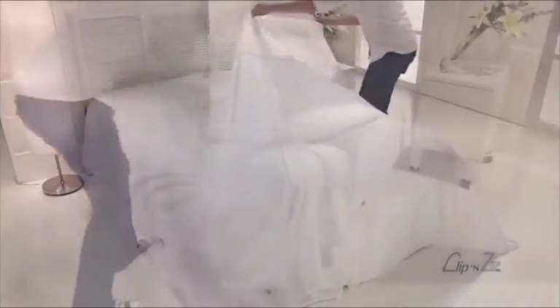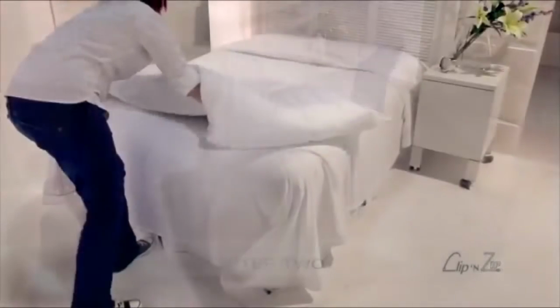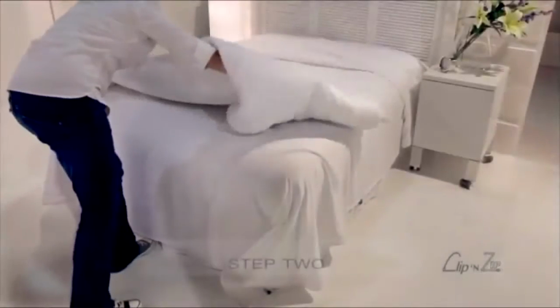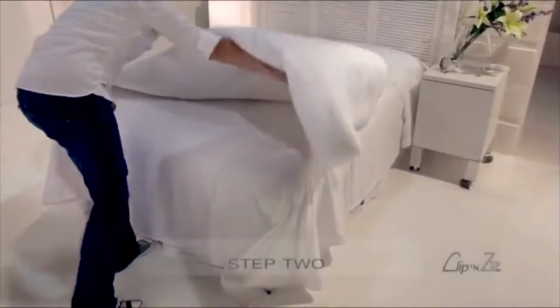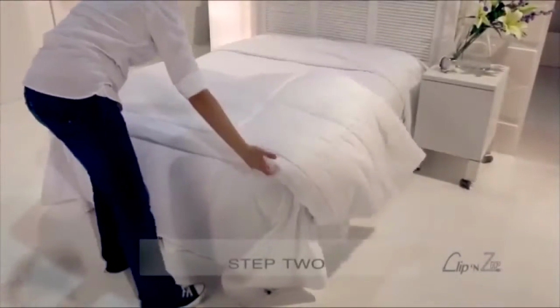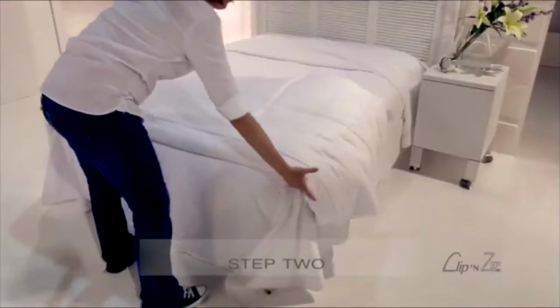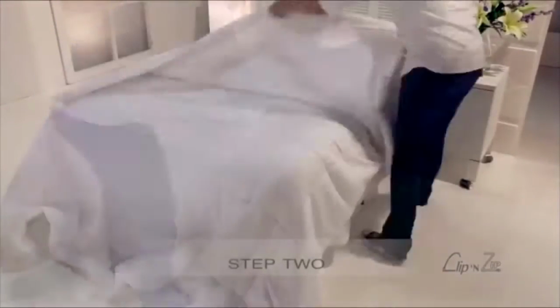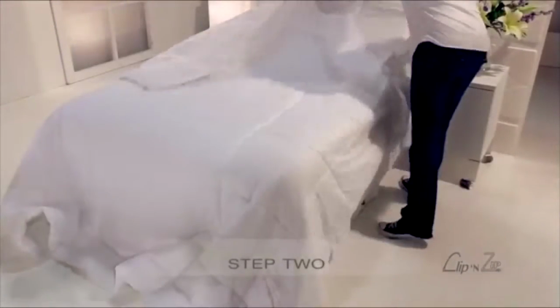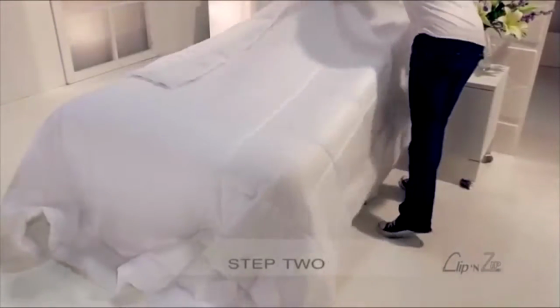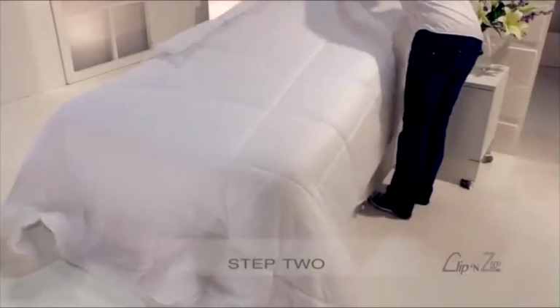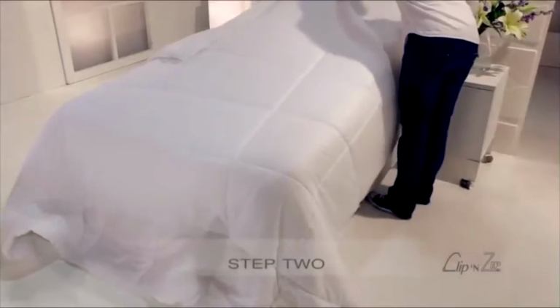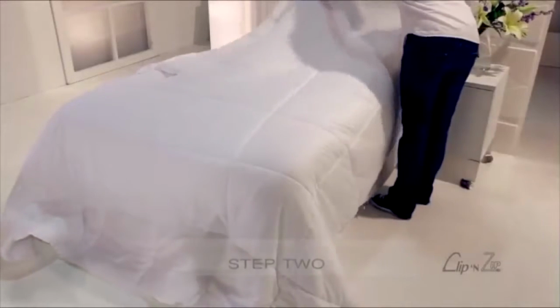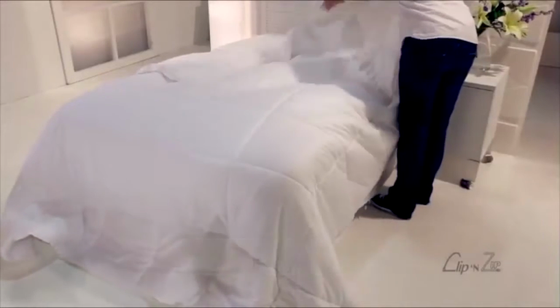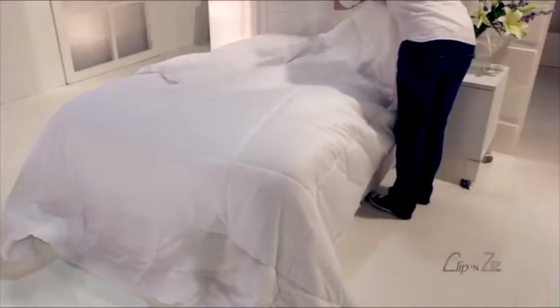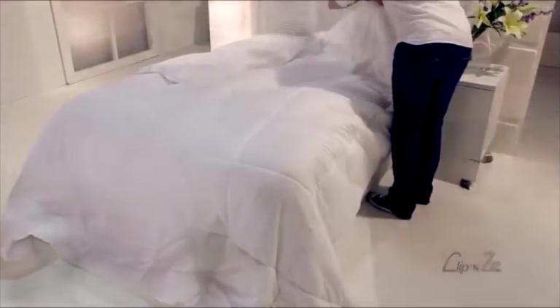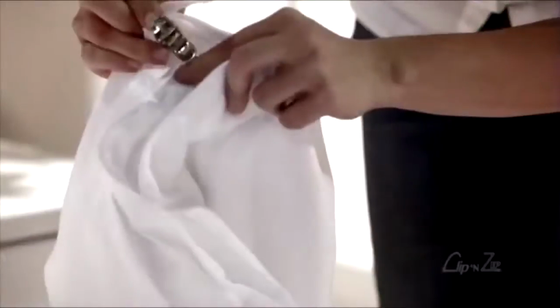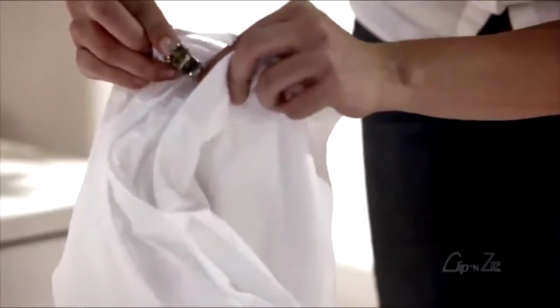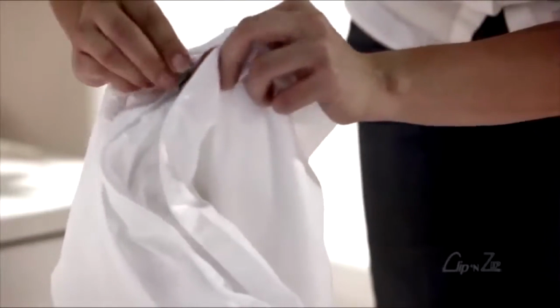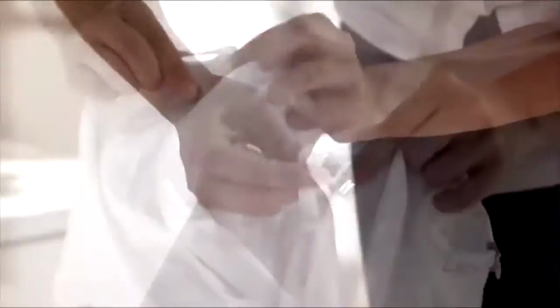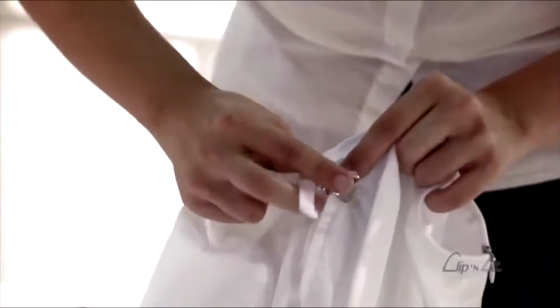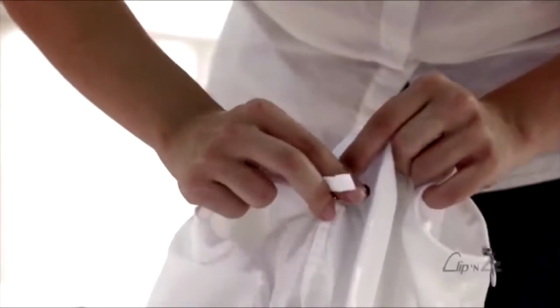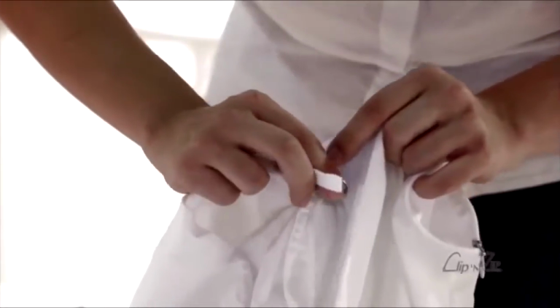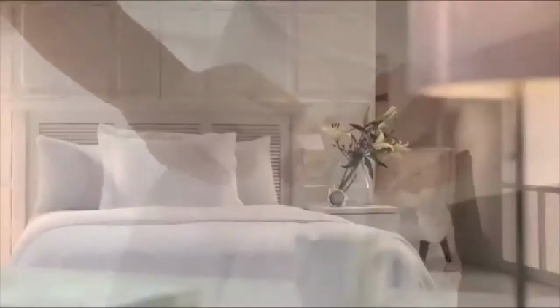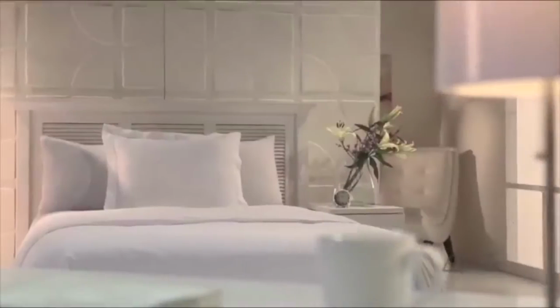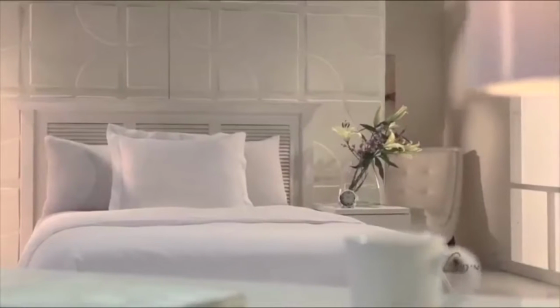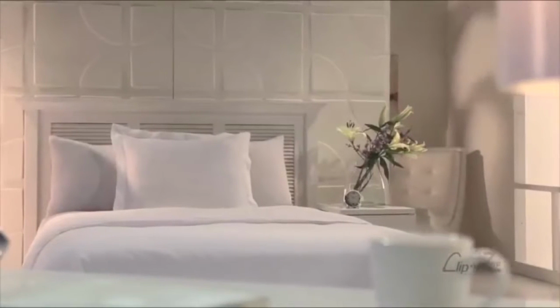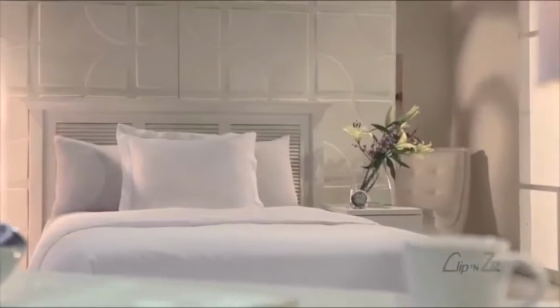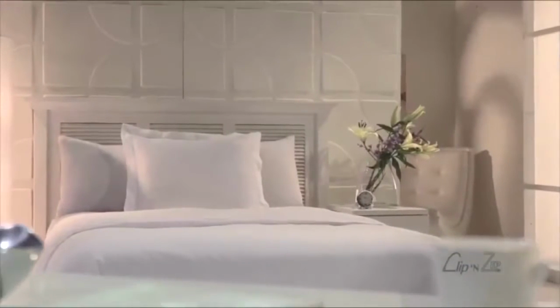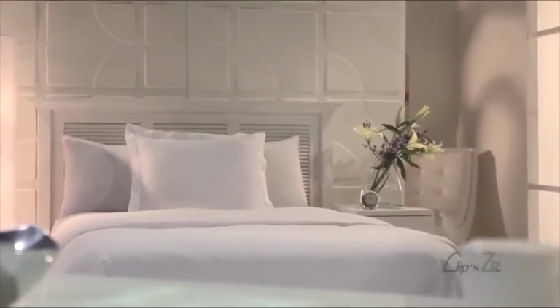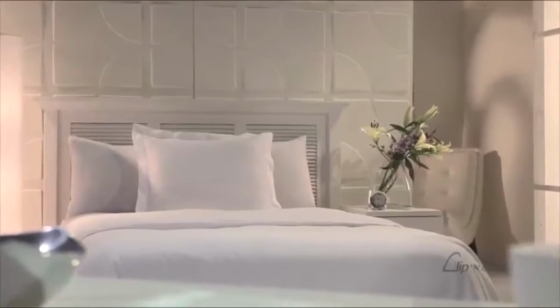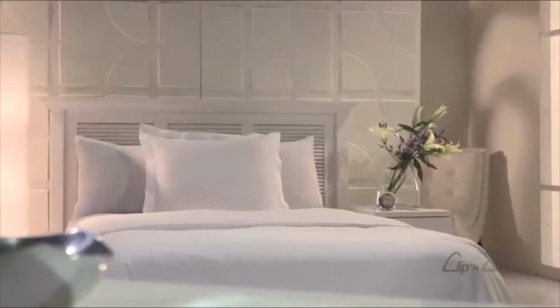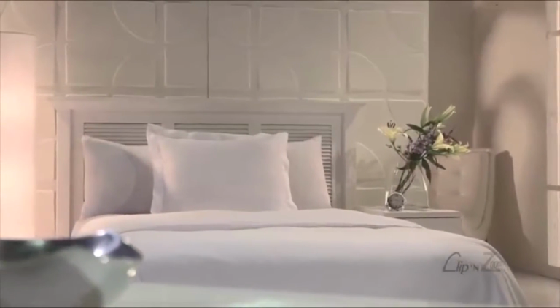Step 2. Place your comforter or duvet on the Clip & Zip's lower layer. Secure it with the clips on each long edge. This will keep it from shifting and bunching inside the duvet cover while you sleep.